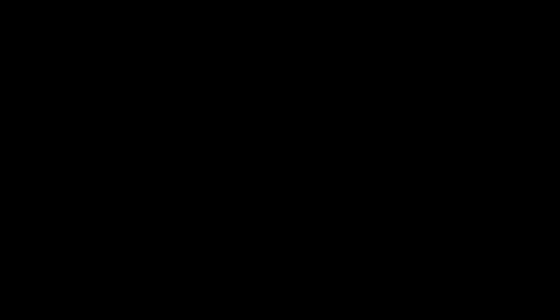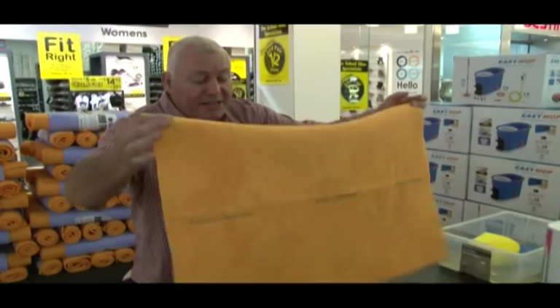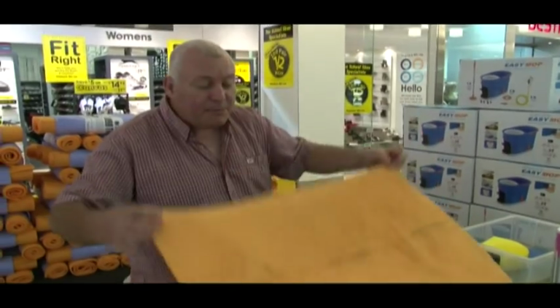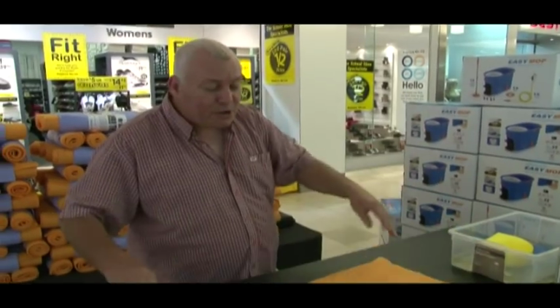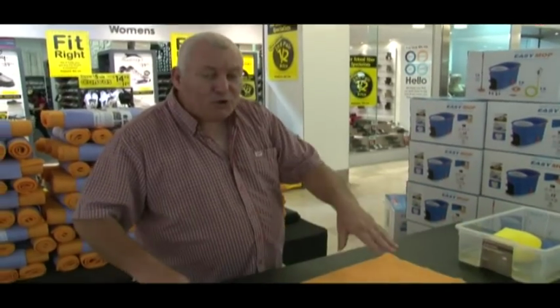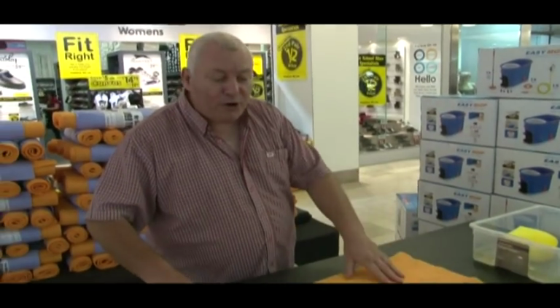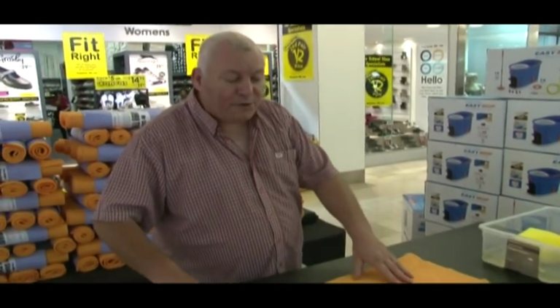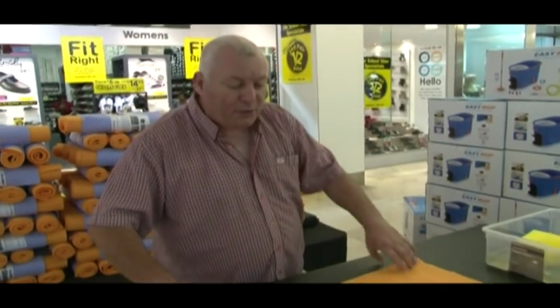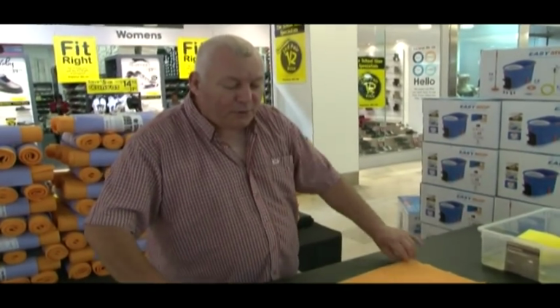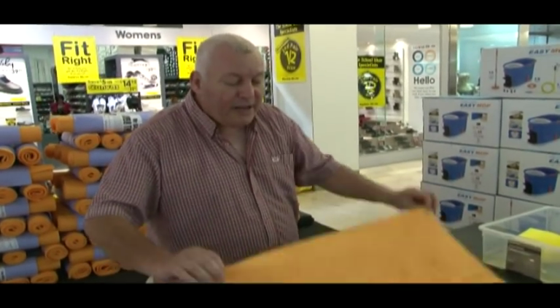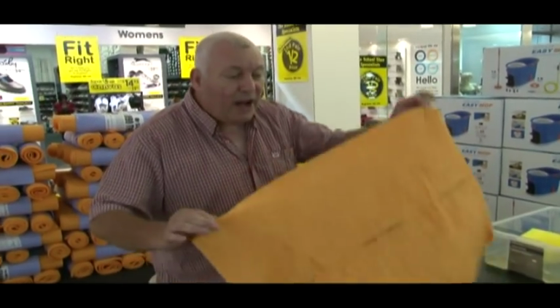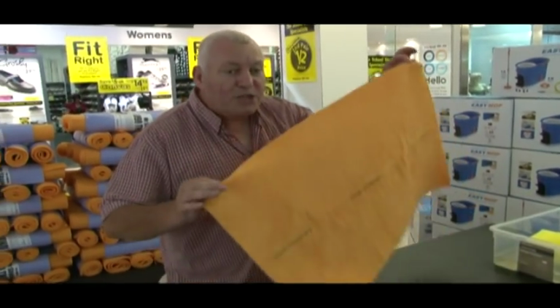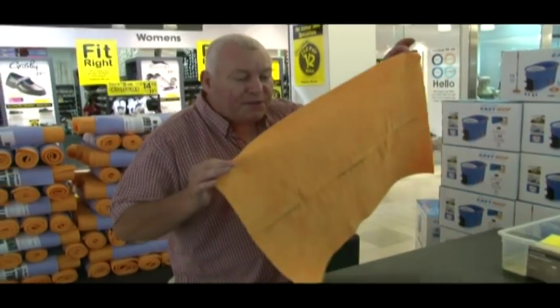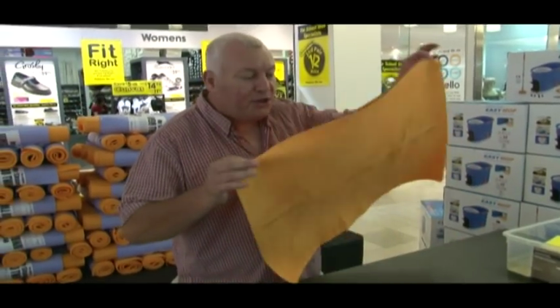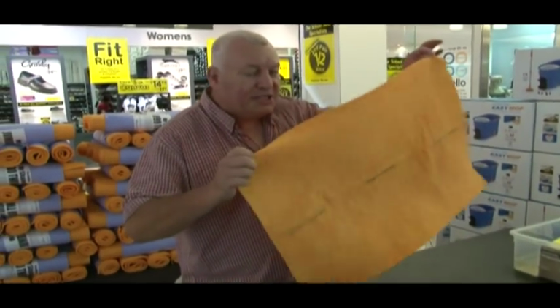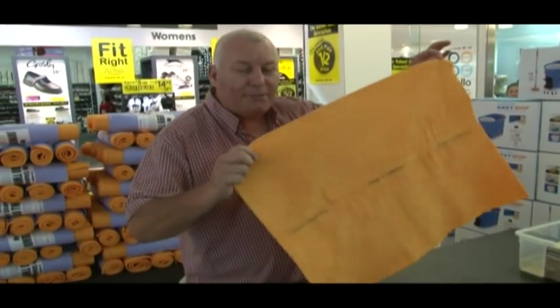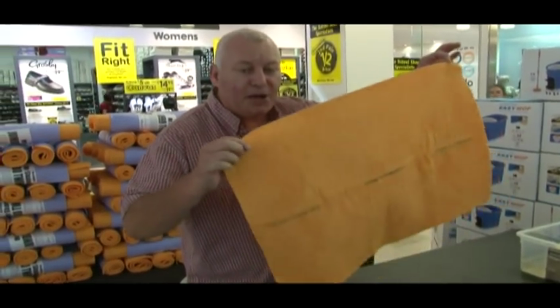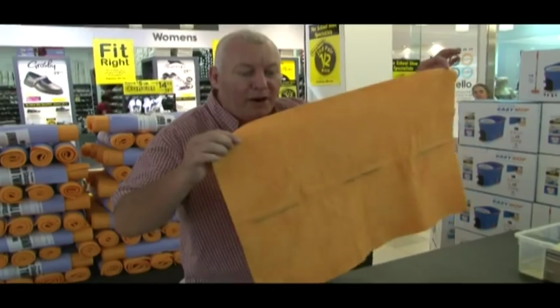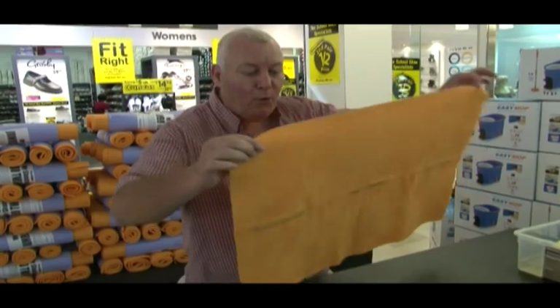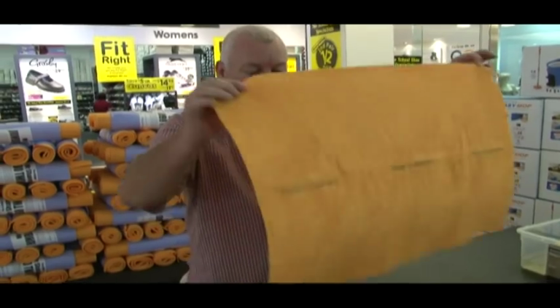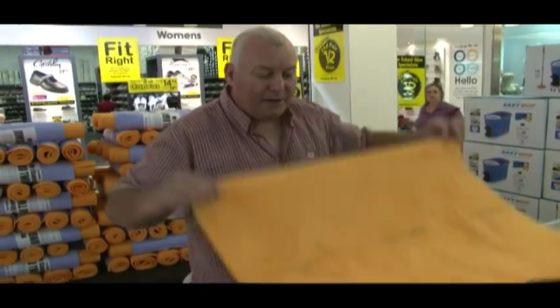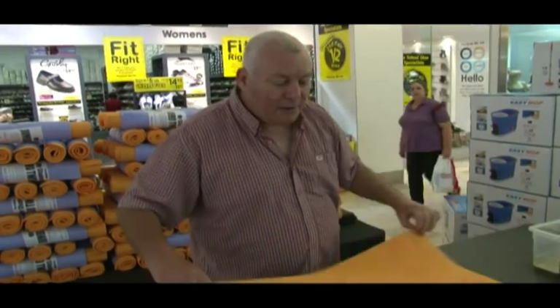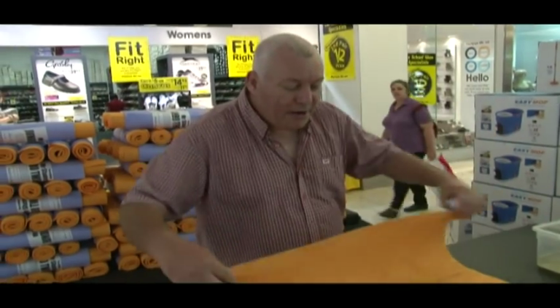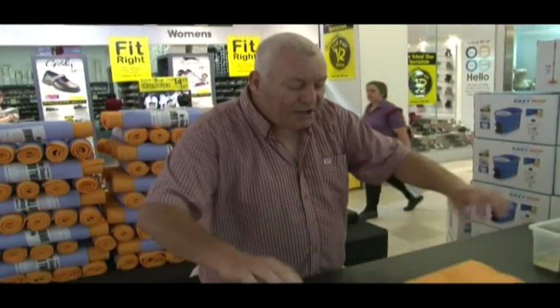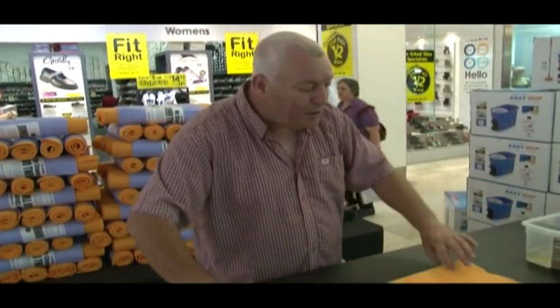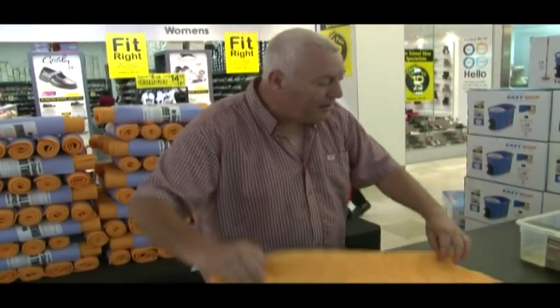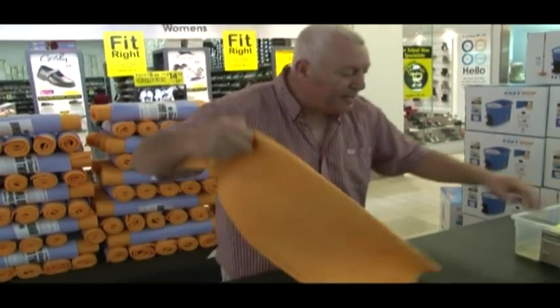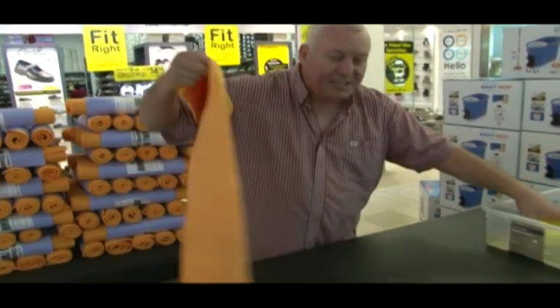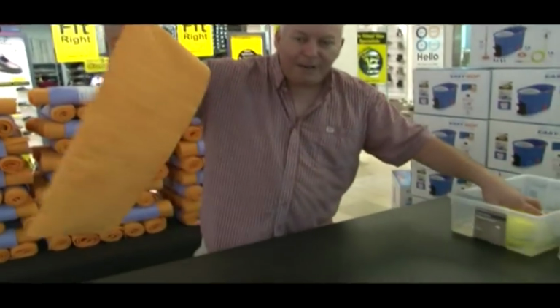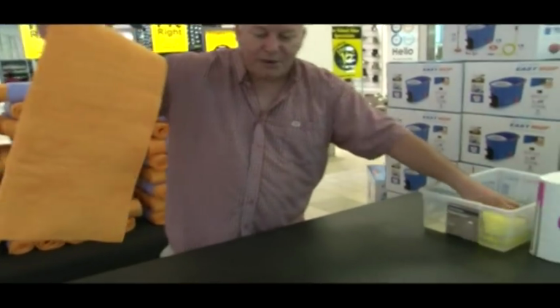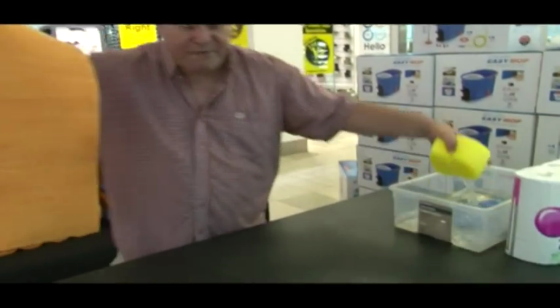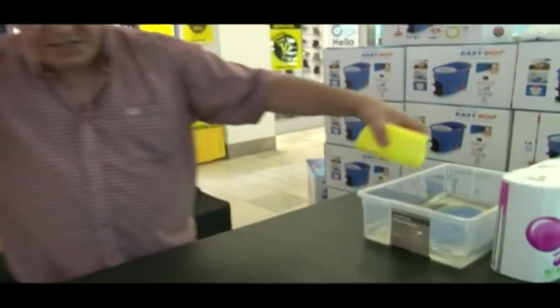This is the most absorbent cloth in the world. It holds over 30 times its own weight in water. Now when you use one of these, they are absolutely fantastic.